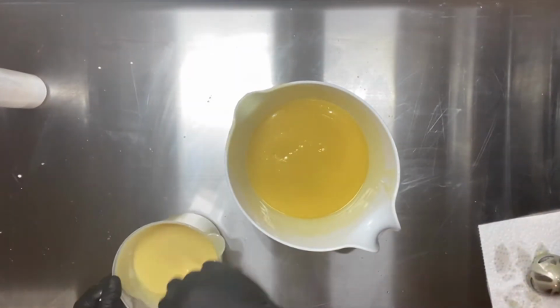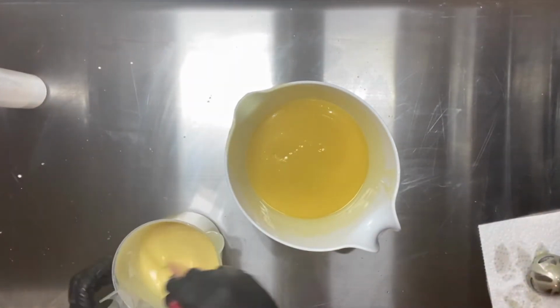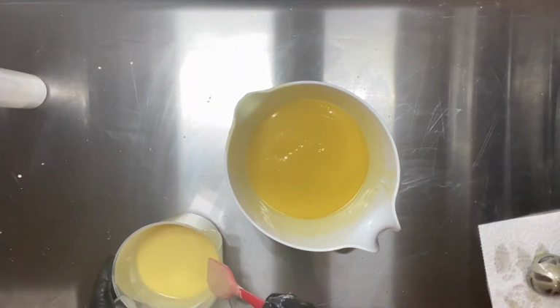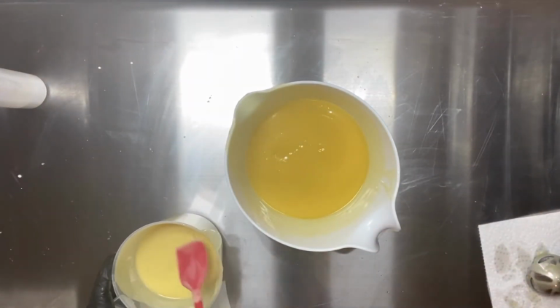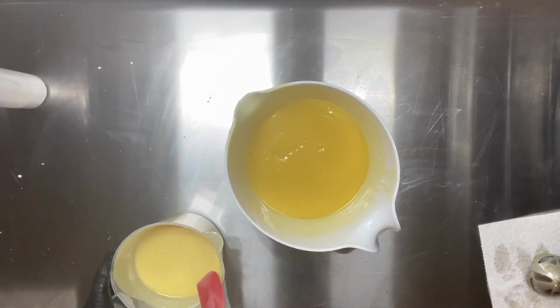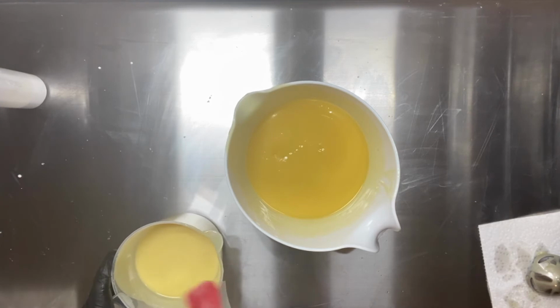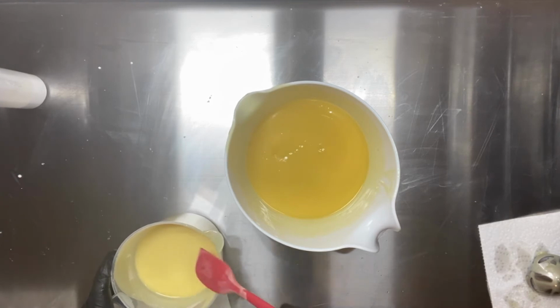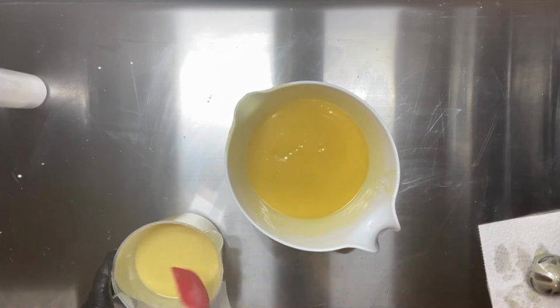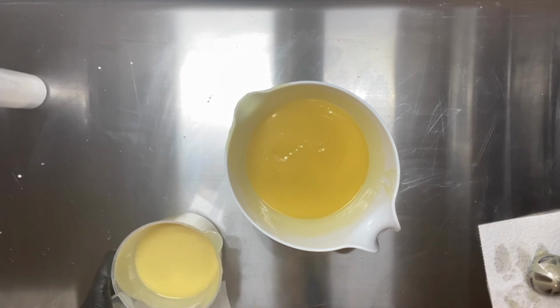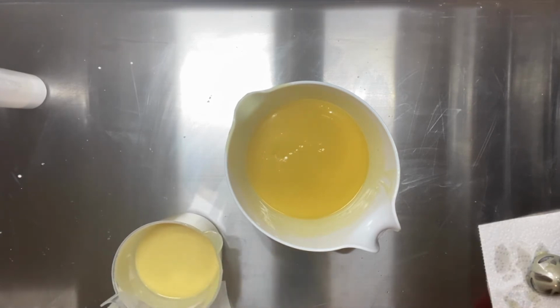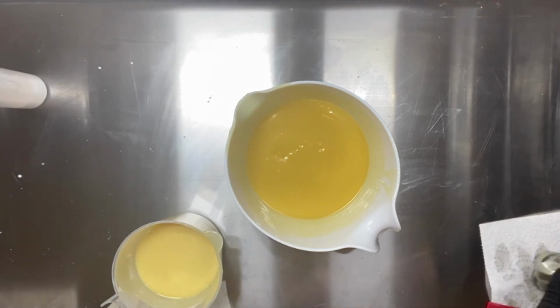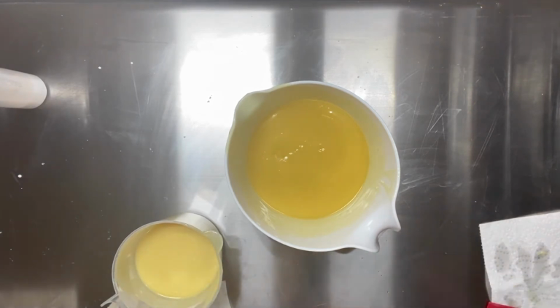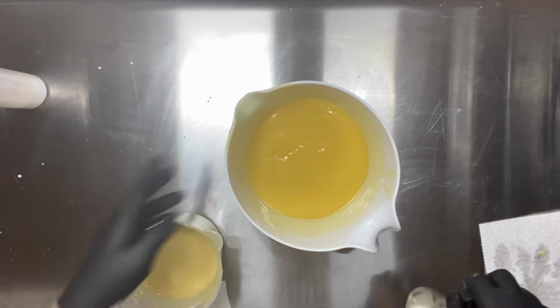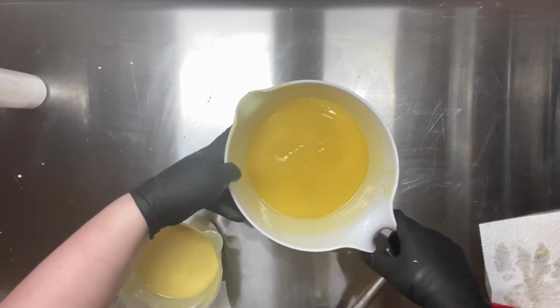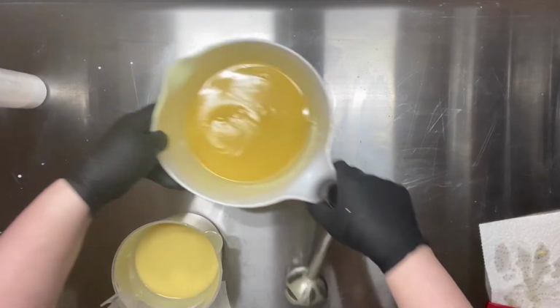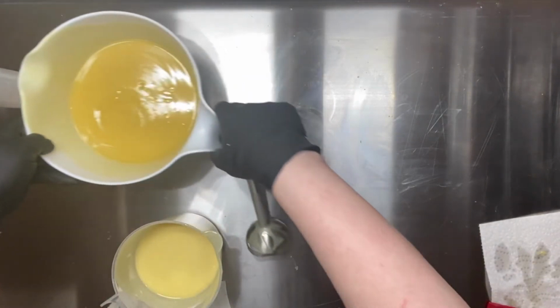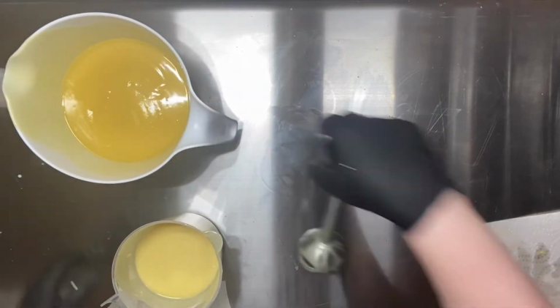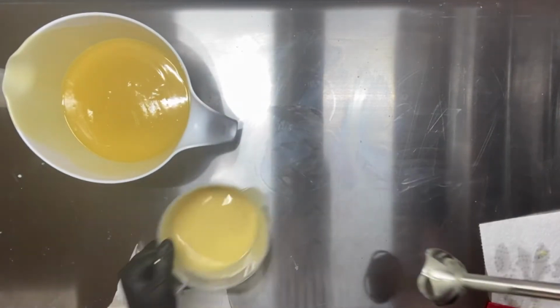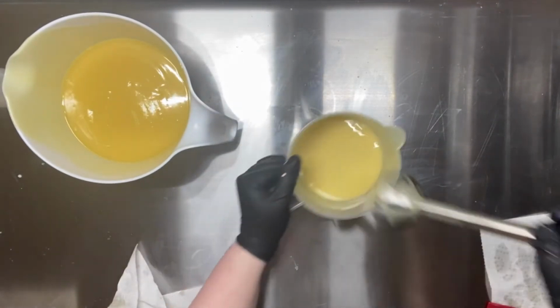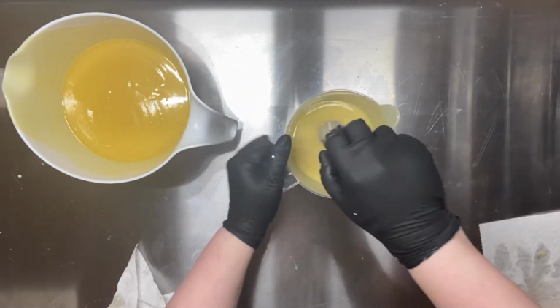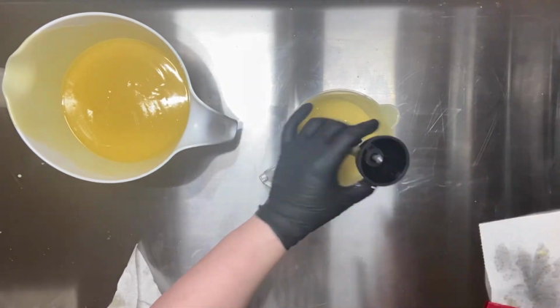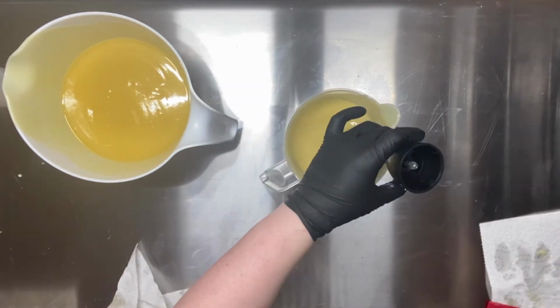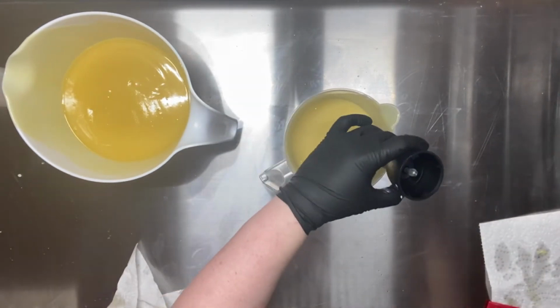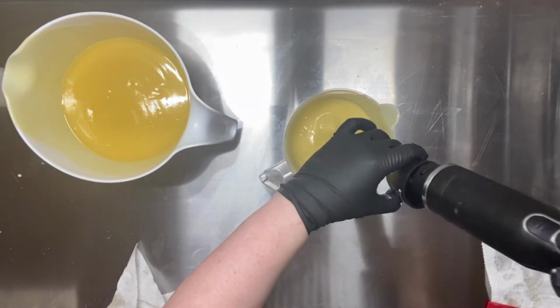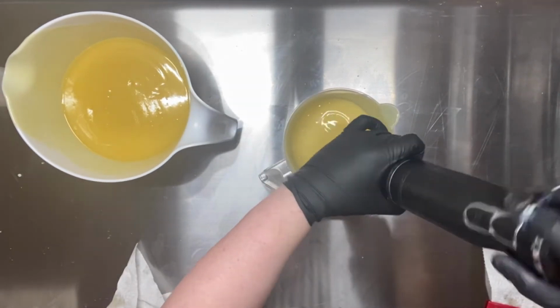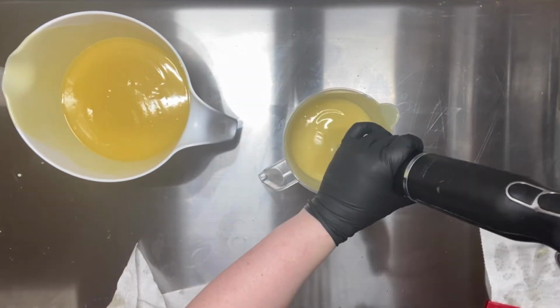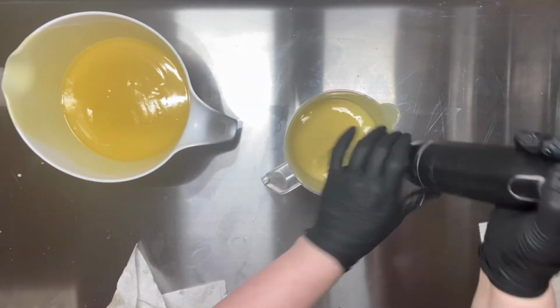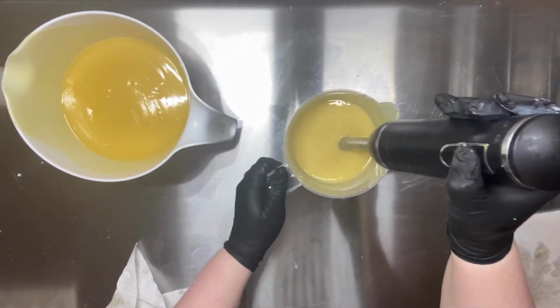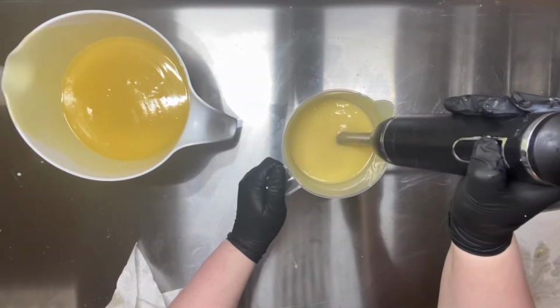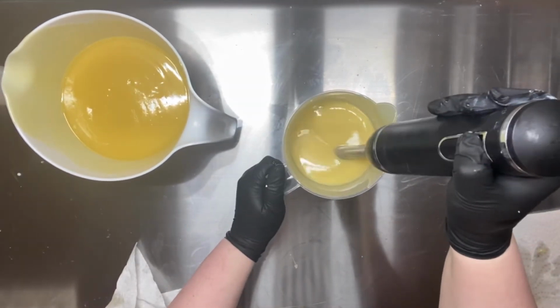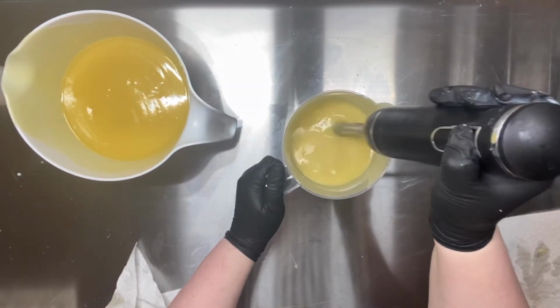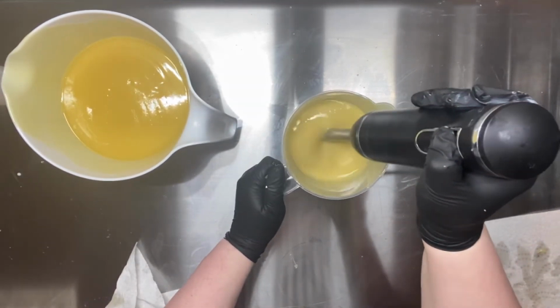When you first make it, it looks just like plain soap with a little bit of a lighter swirl — almost like a ghost swirl. Then as it cures, it gradually gets darker and darker. And by the time it finishes curing, it's just absolutely beautiful.